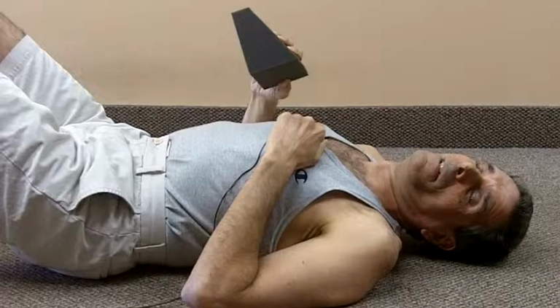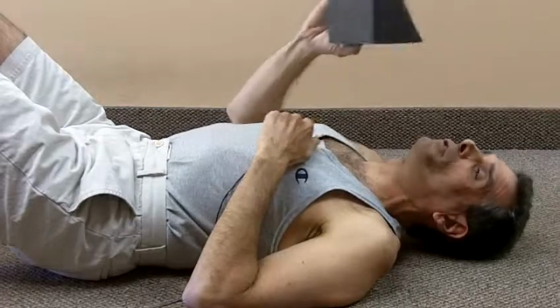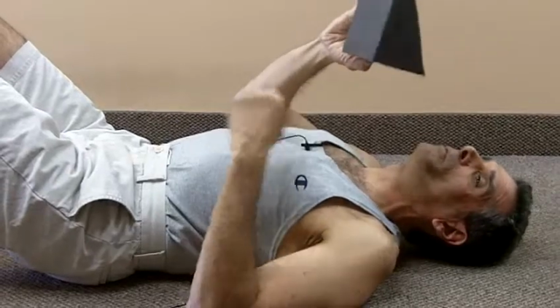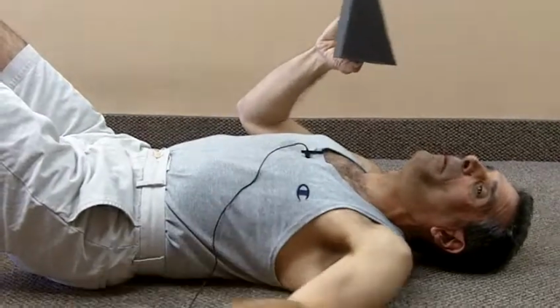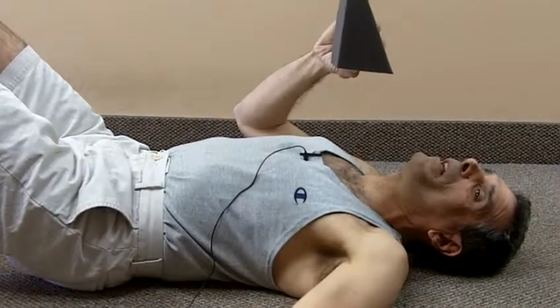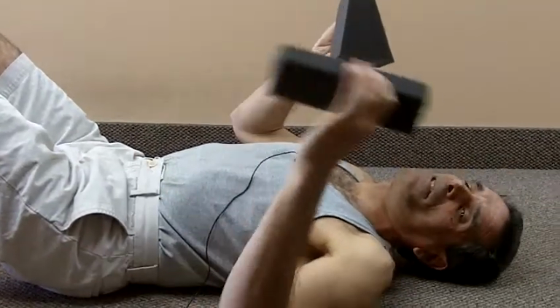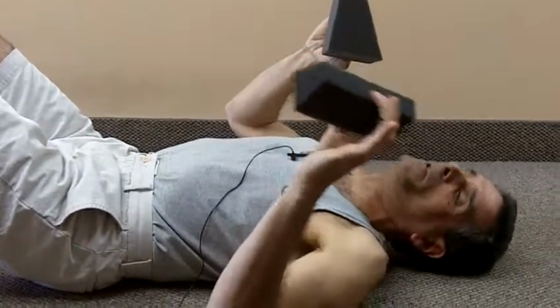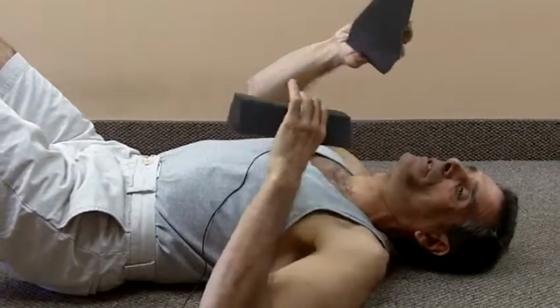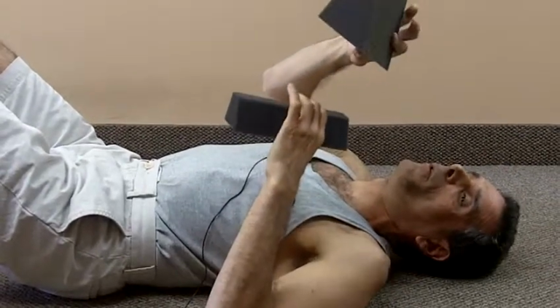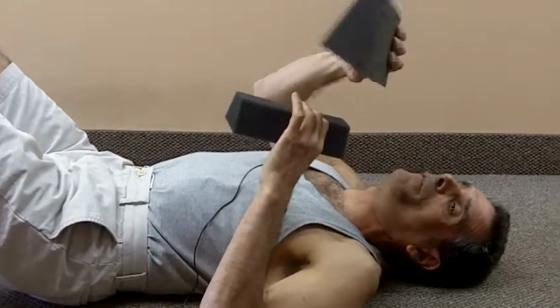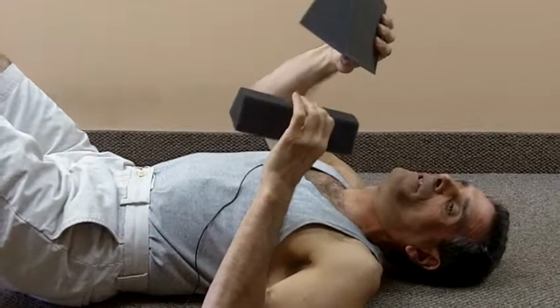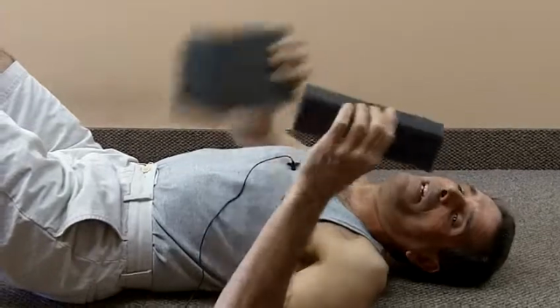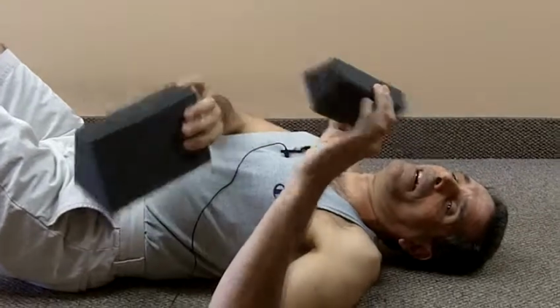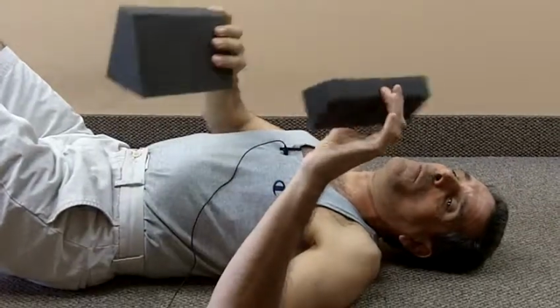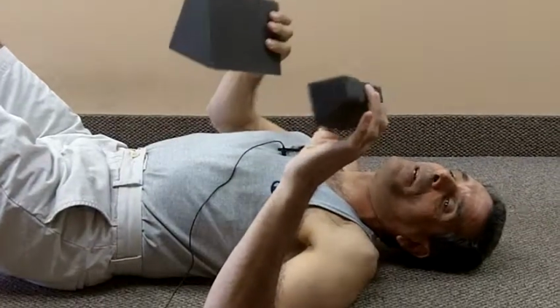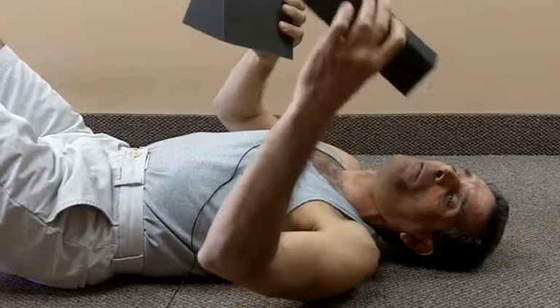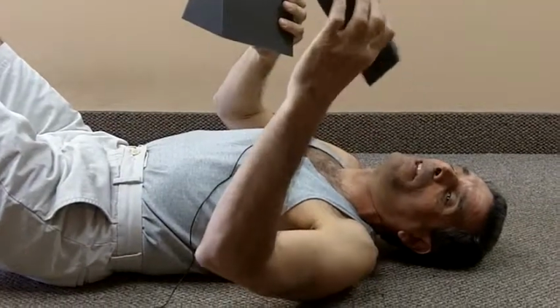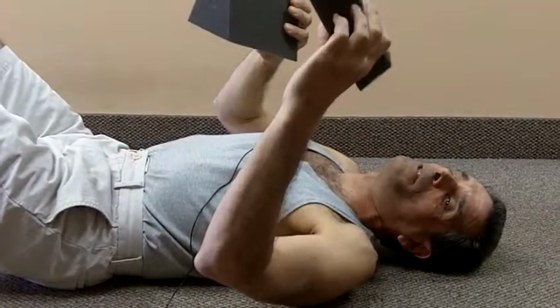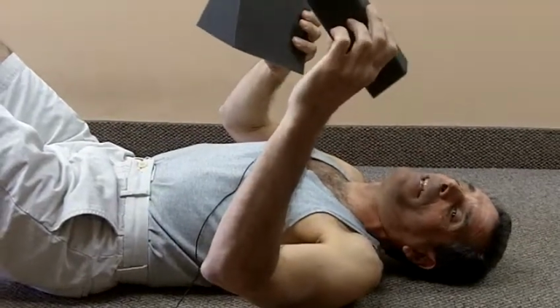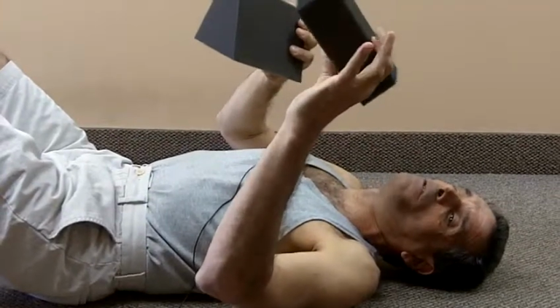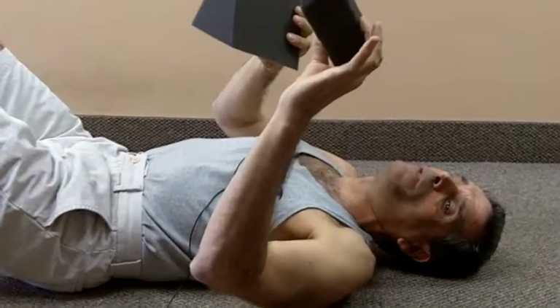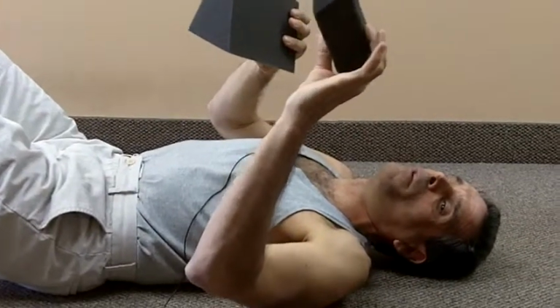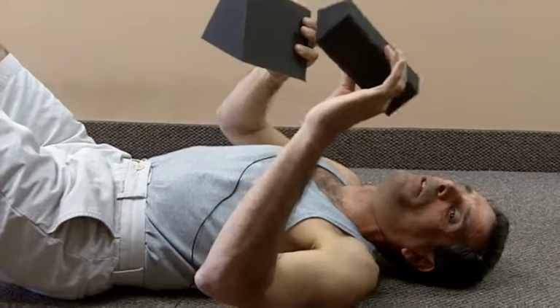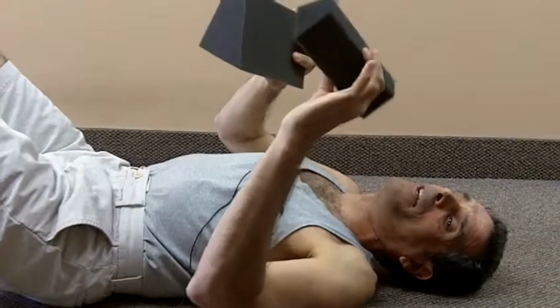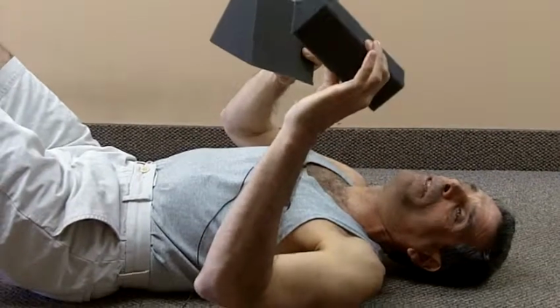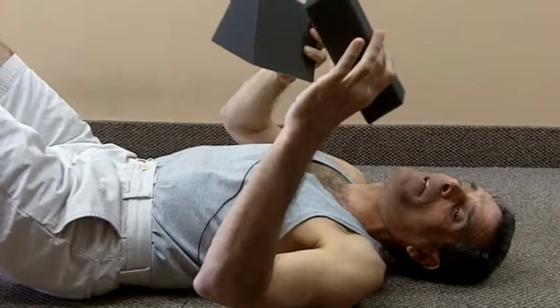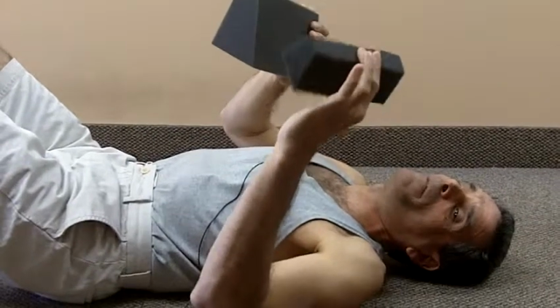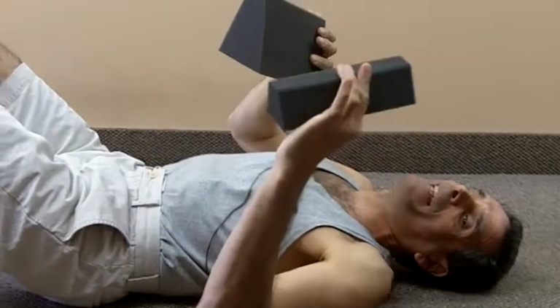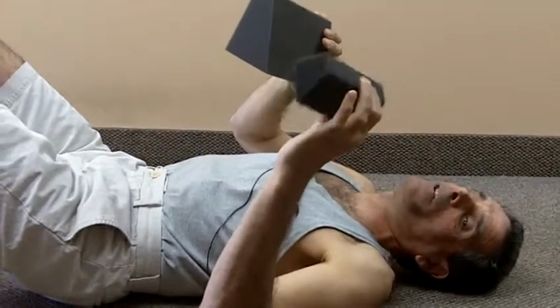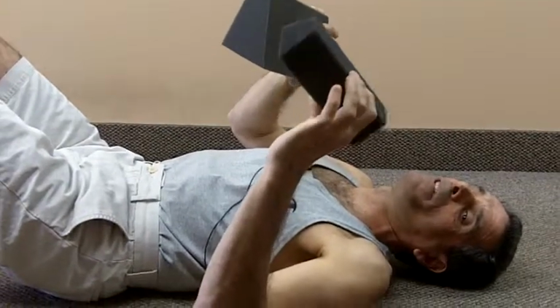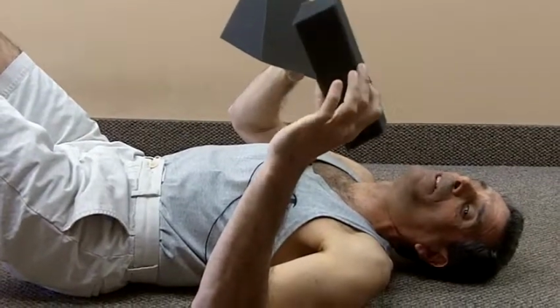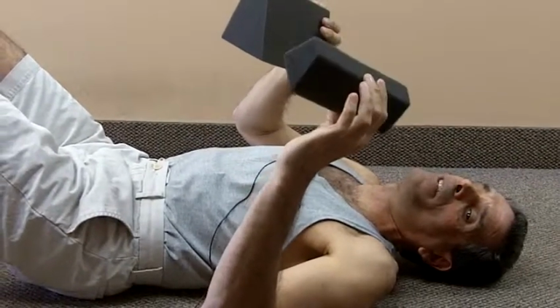These are cervical spine remodeling blocks — this is a two inch and this is a 4.5 inch. We use them to work on the posture of the neck and to reform the lordotic curve in the neck. Many people have a flattened neck curve and need to get it arched again.